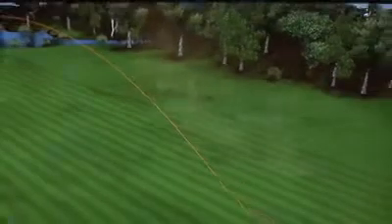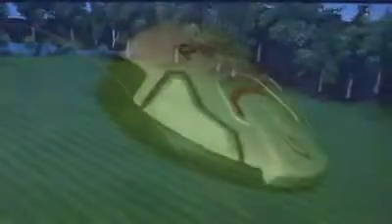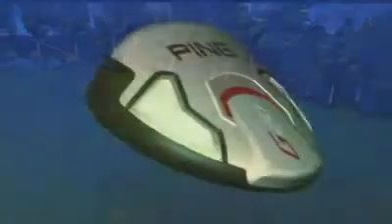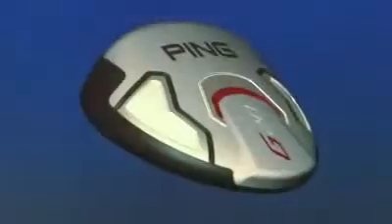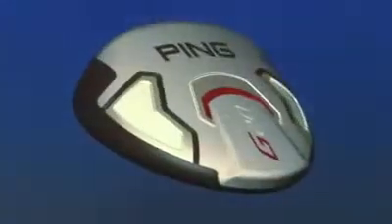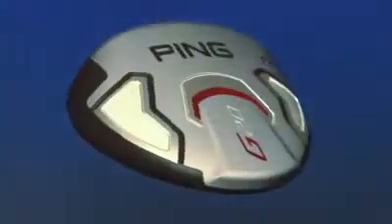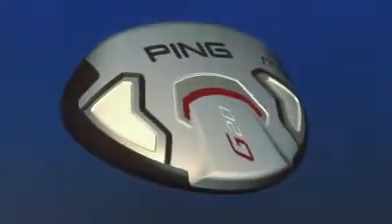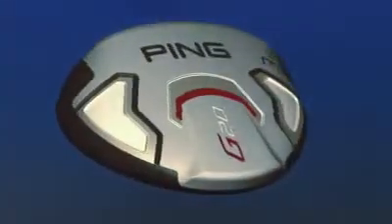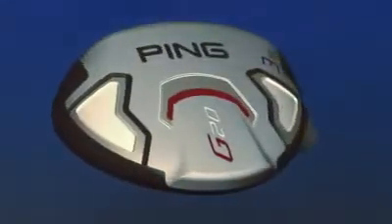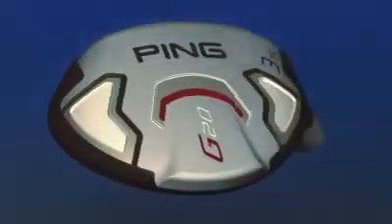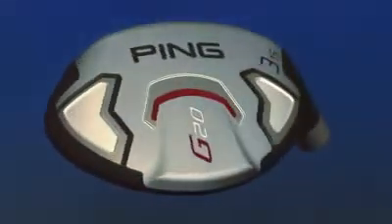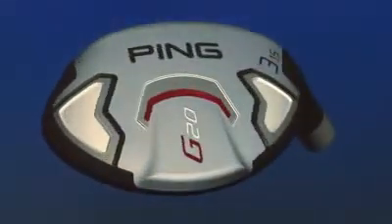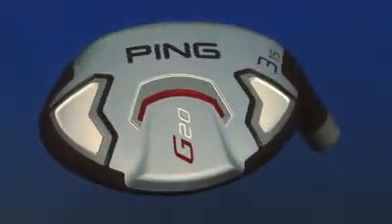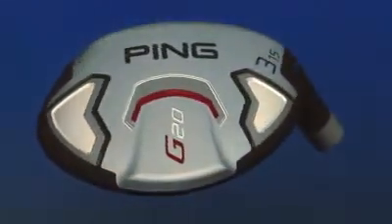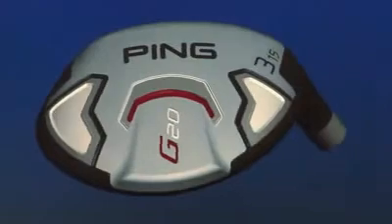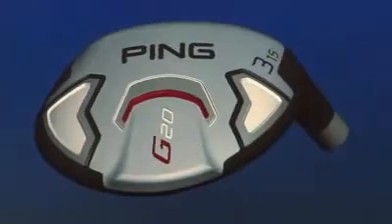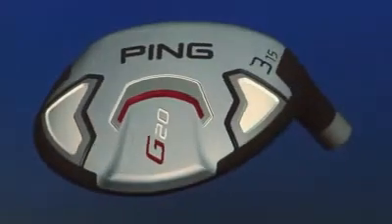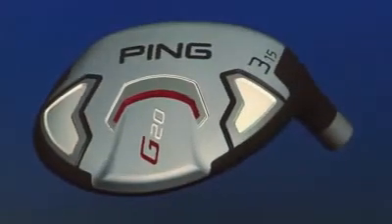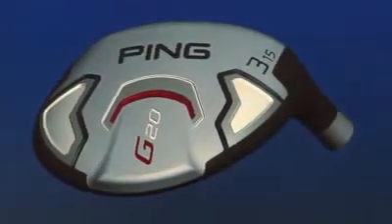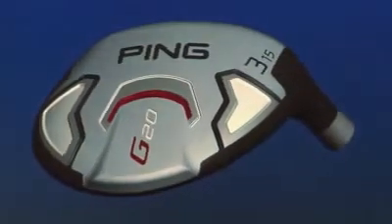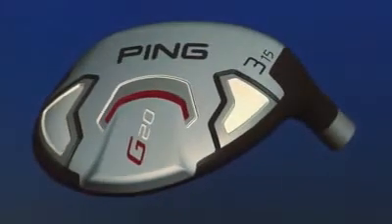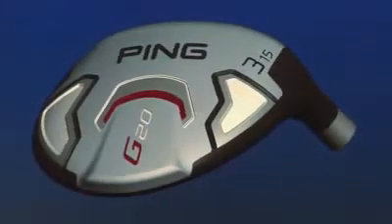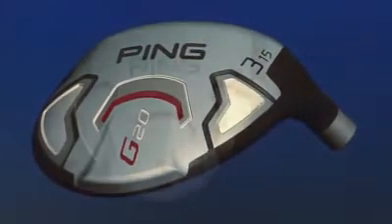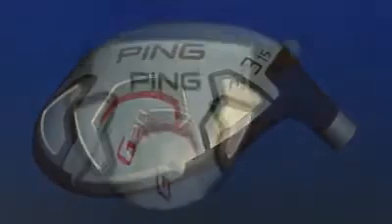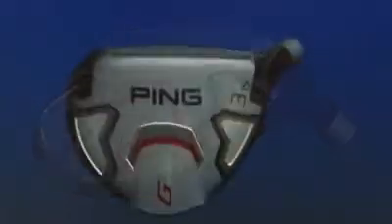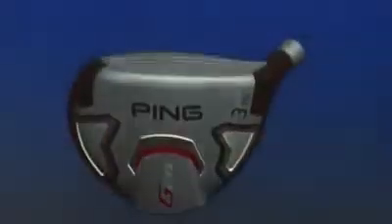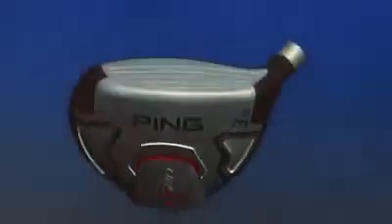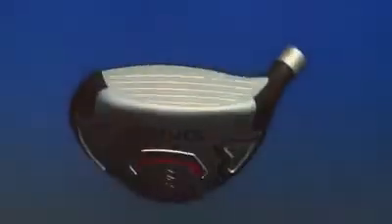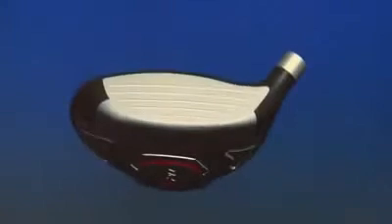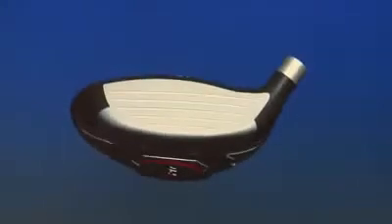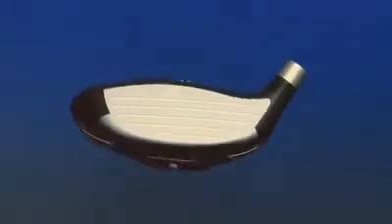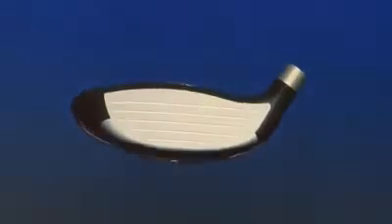In addition to being long, the G20s are extremely forgiving. Substantial perimeter weighting creates a high MOI, and a larger face area ensures fast ball speeds even when struck off center.